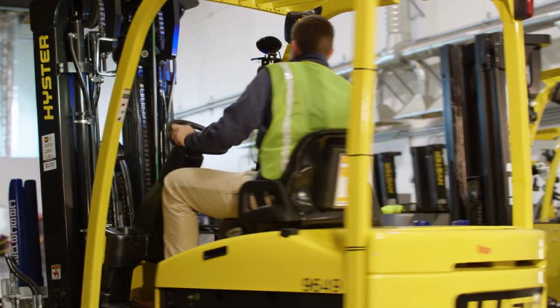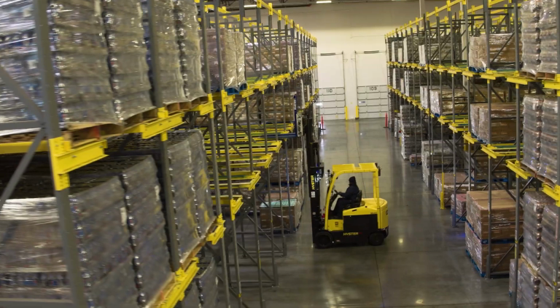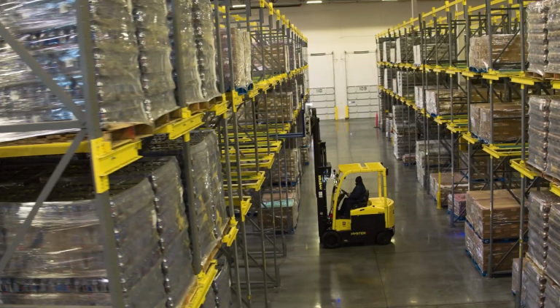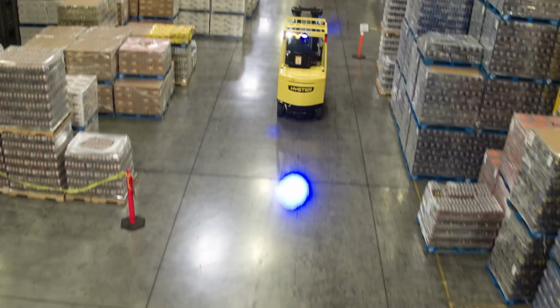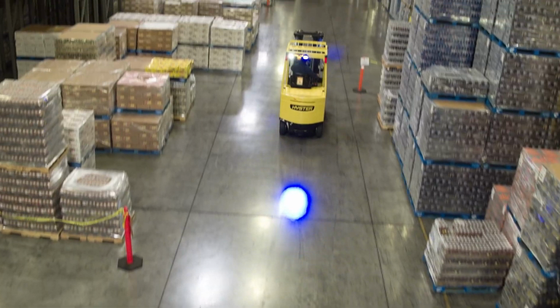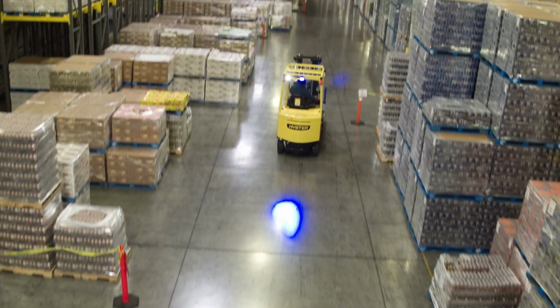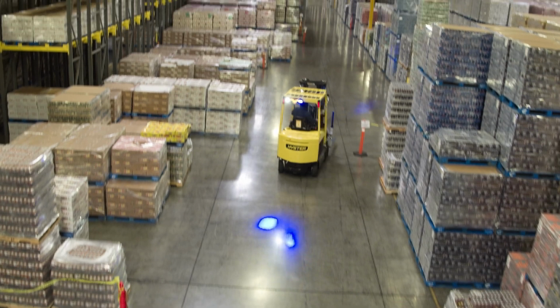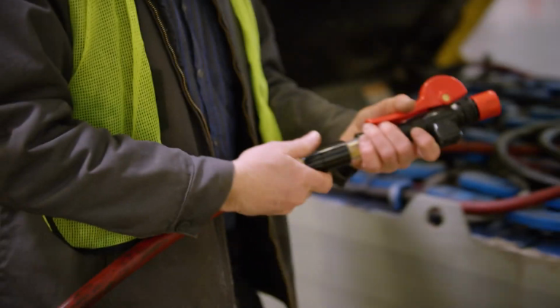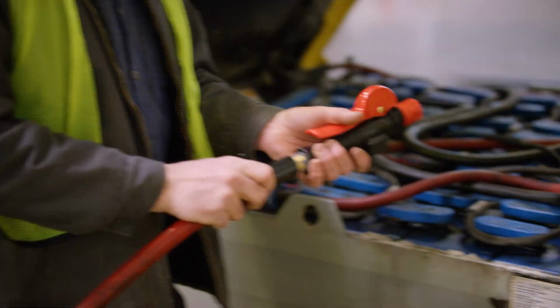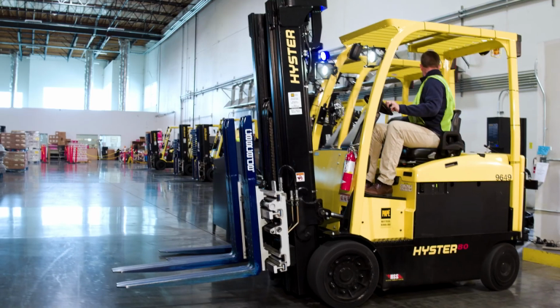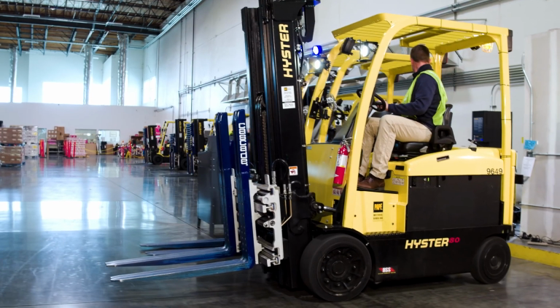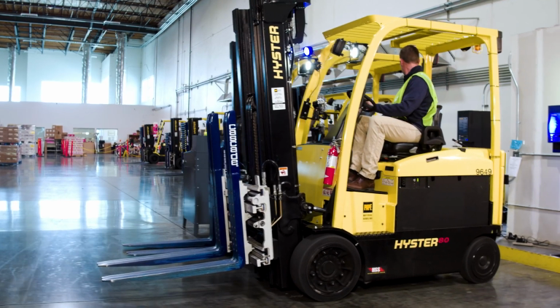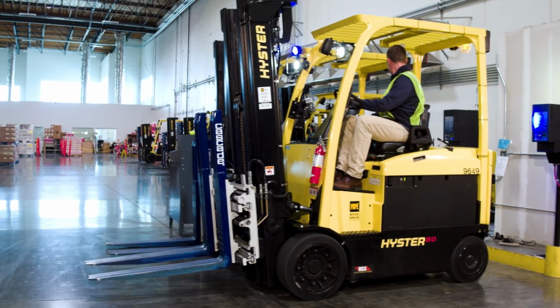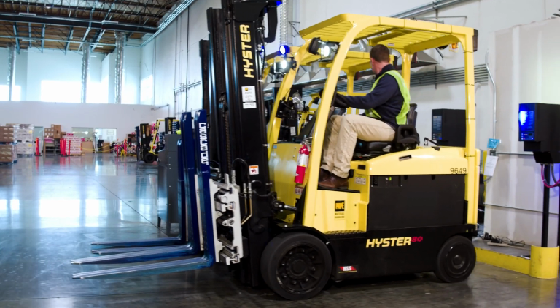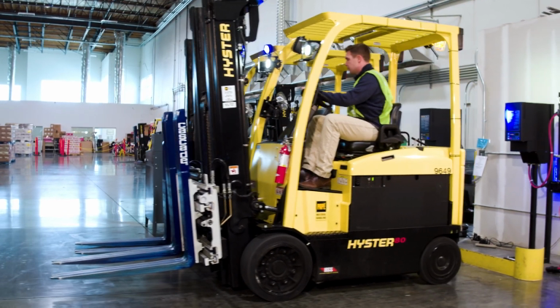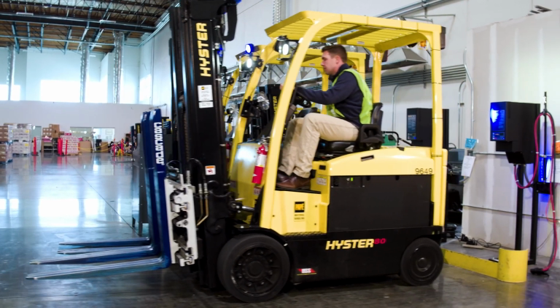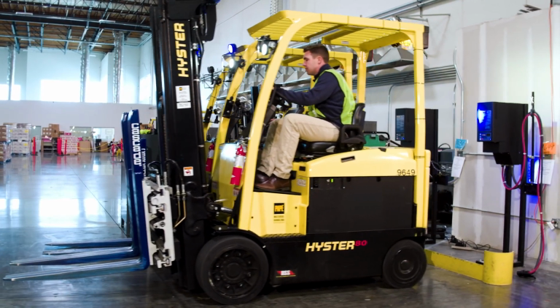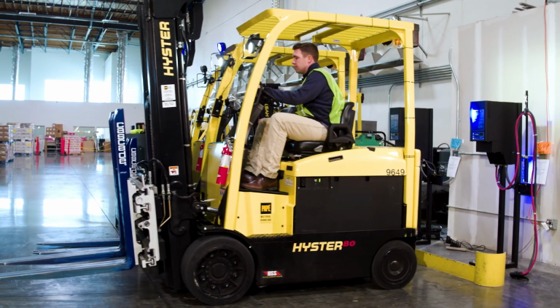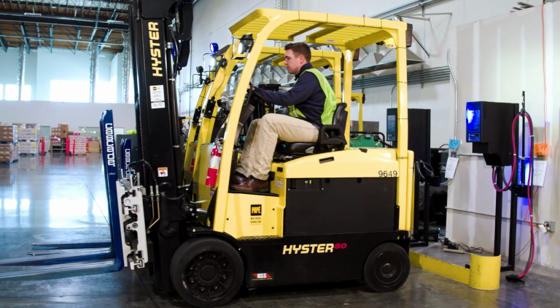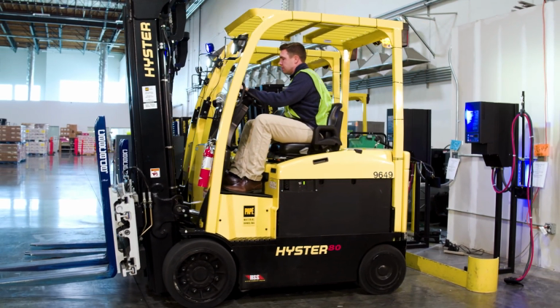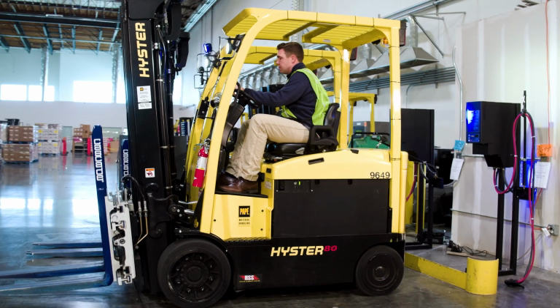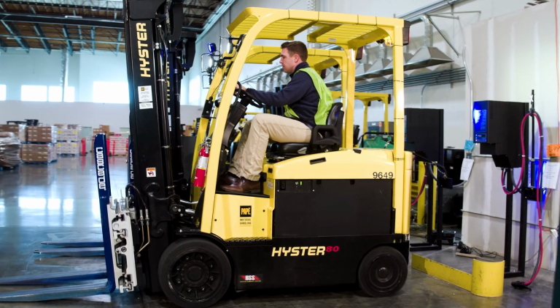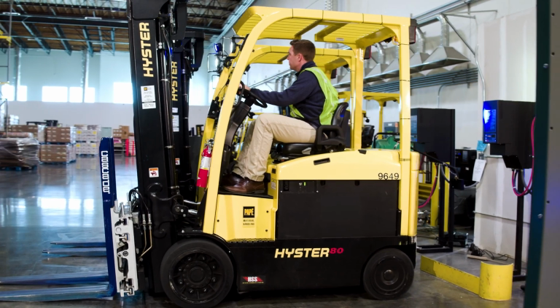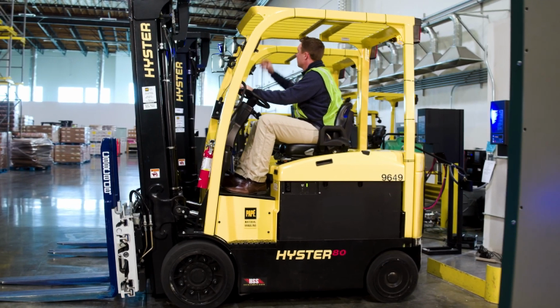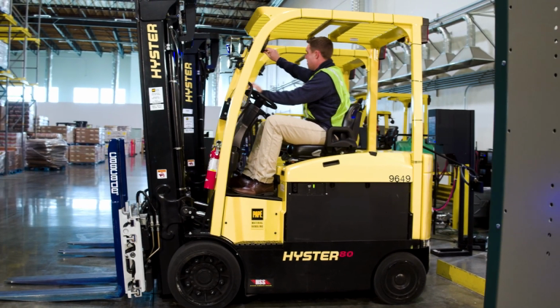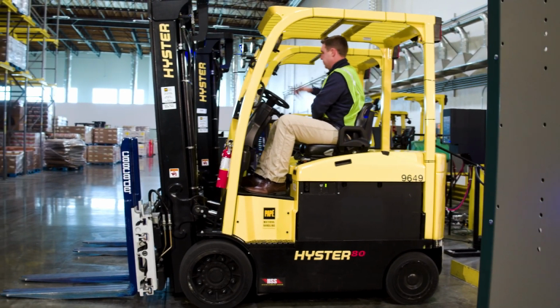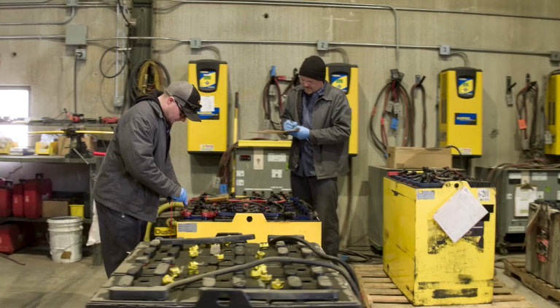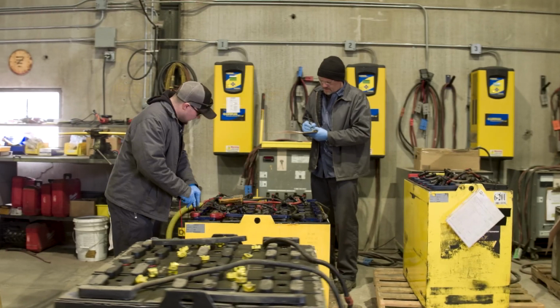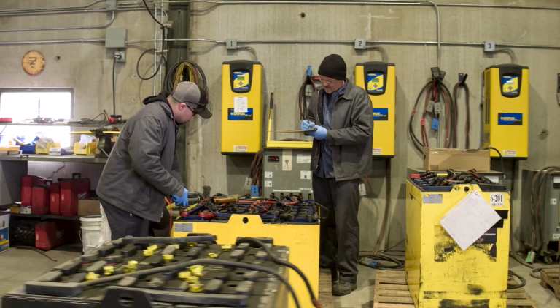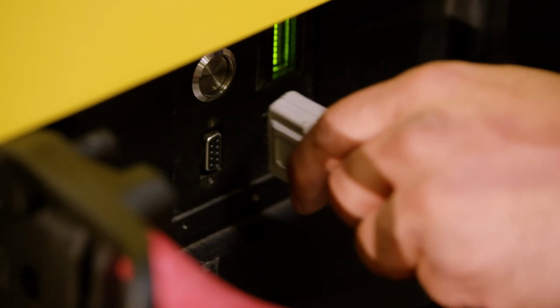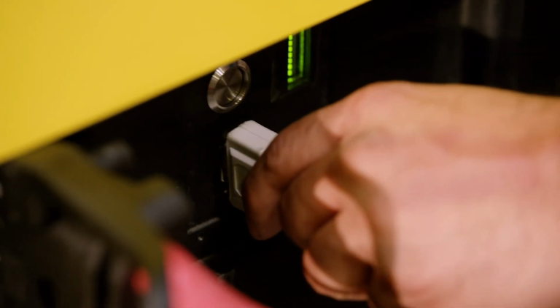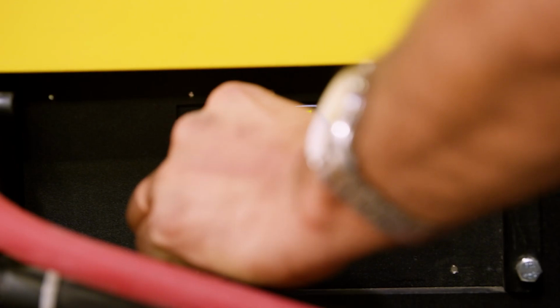When safety, cost savings, and warehouse productivity are a must, a lithium-ion battery presents fewer hazards, requires zero maintenance, and creates less downtime than lead-acid batteries.